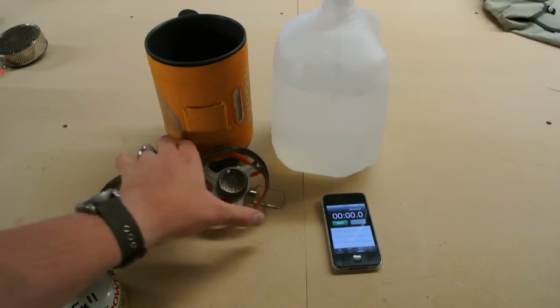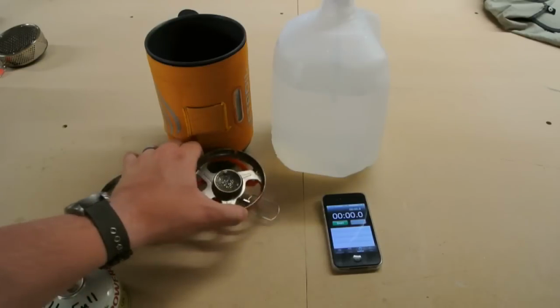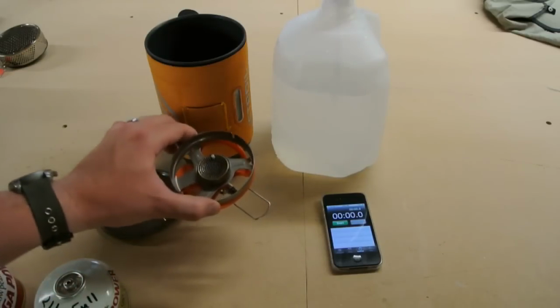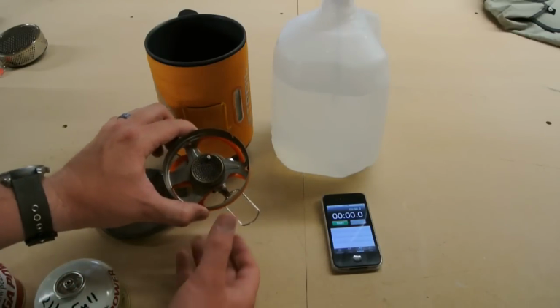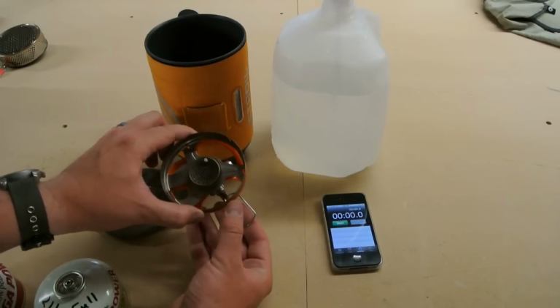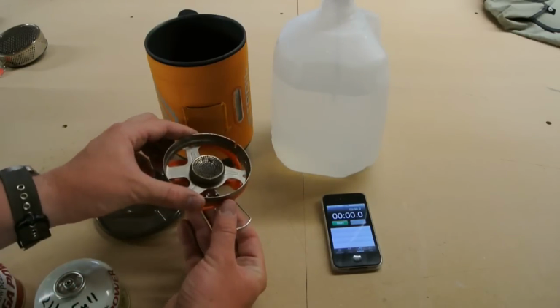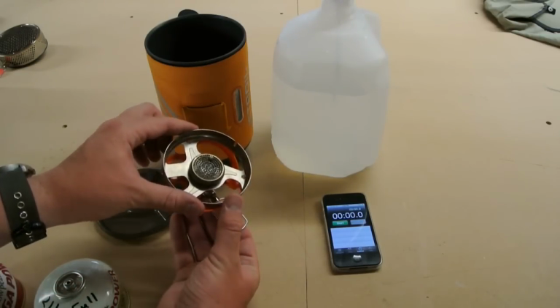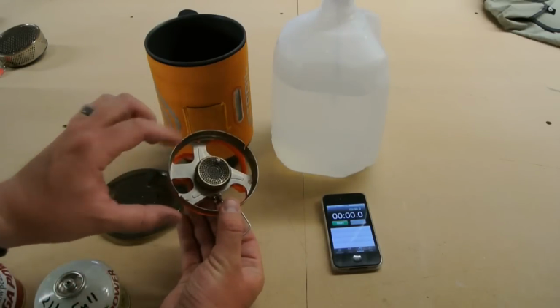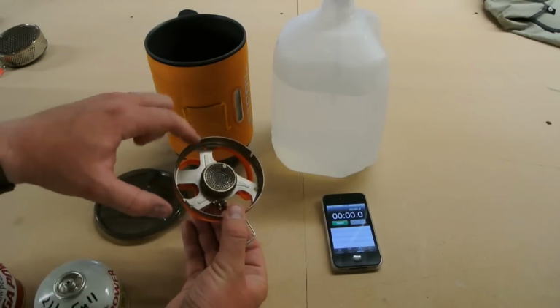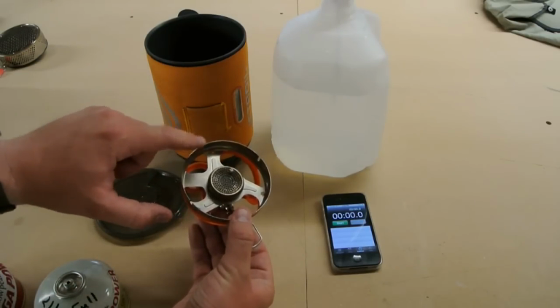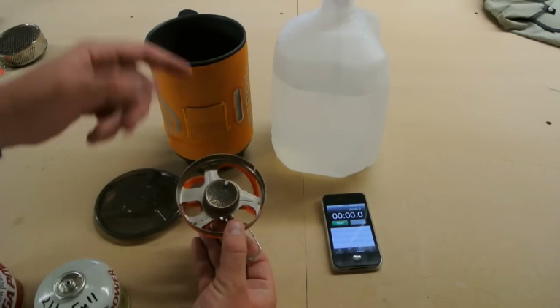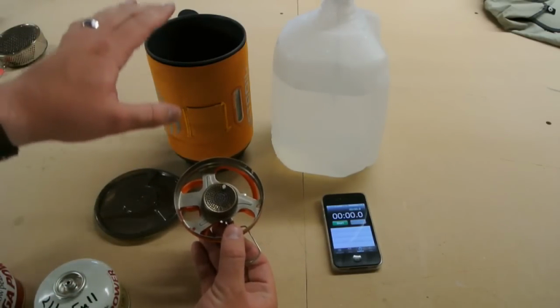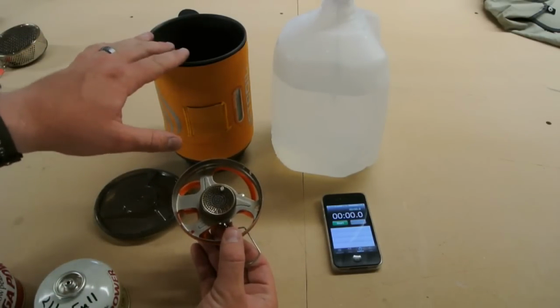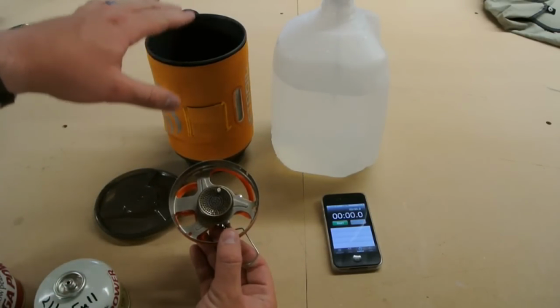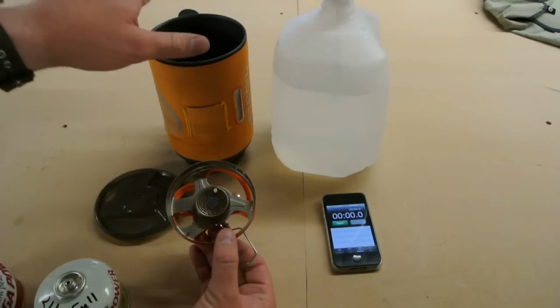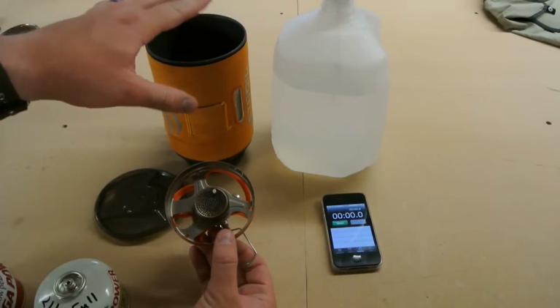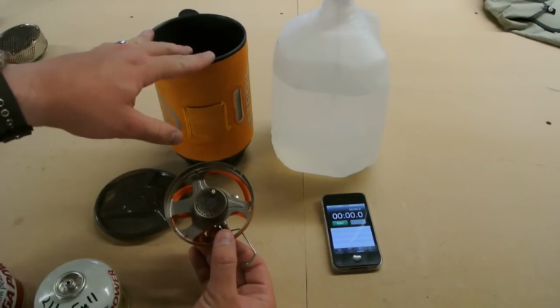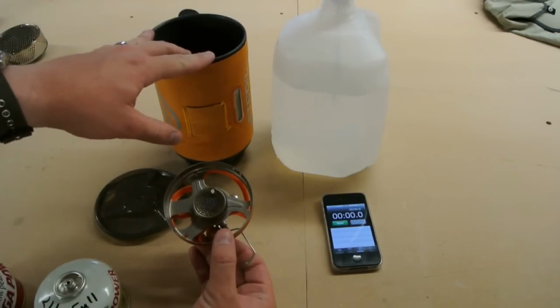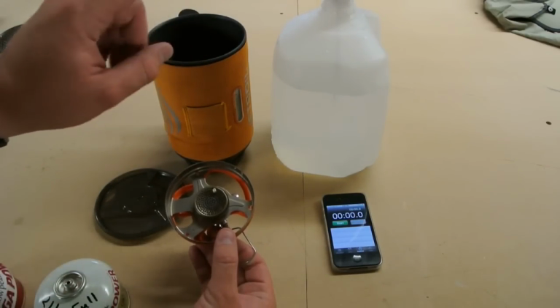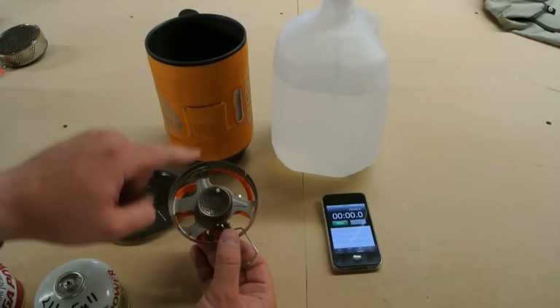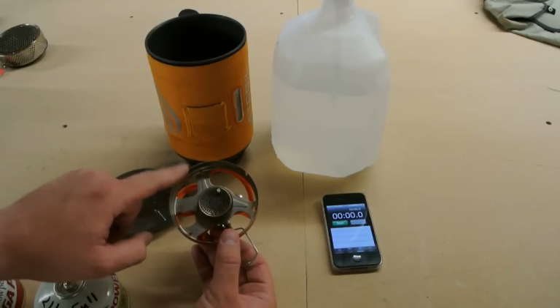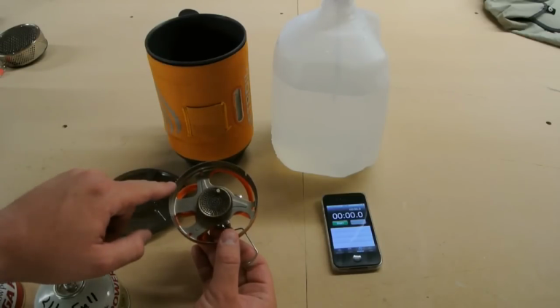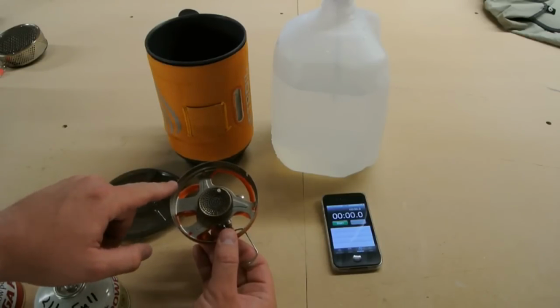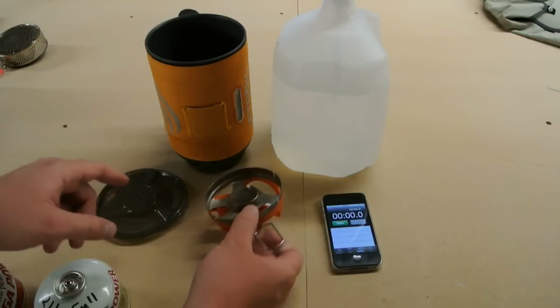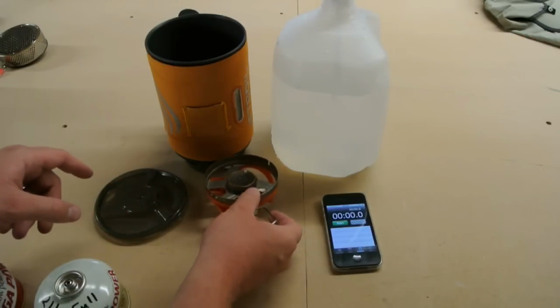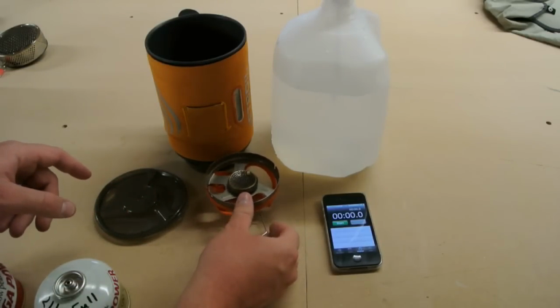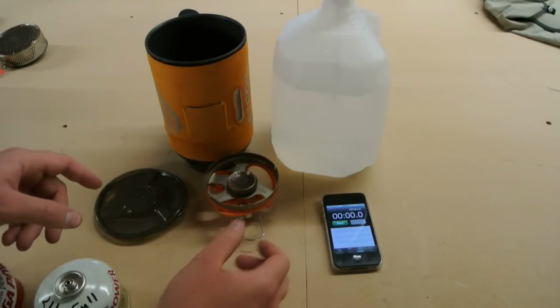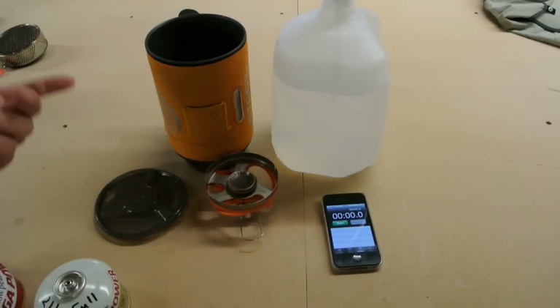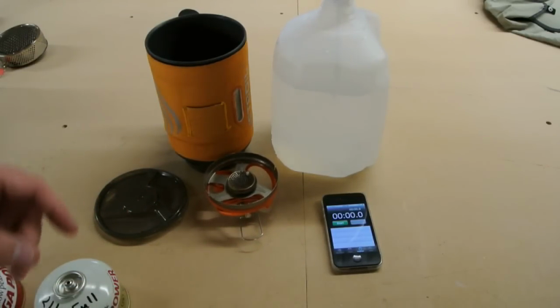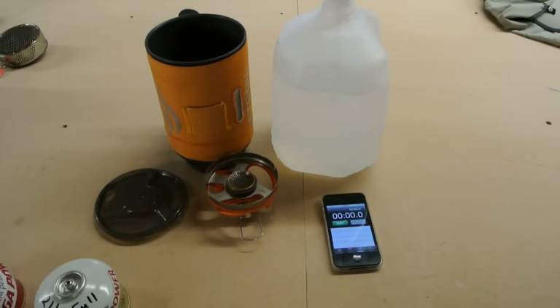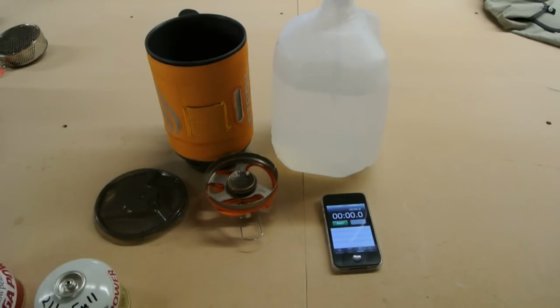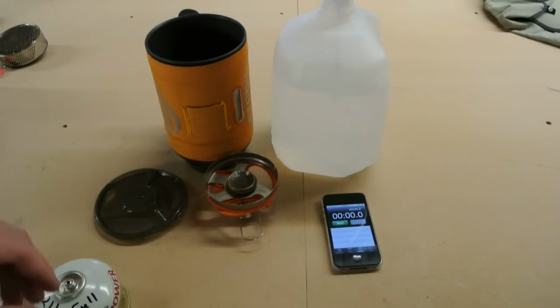This is the titanium version of the stove, not the aluminum version — this is the aluminum pot, titanium stove. So it's going to save three quarters of an ounce somewhere in there.